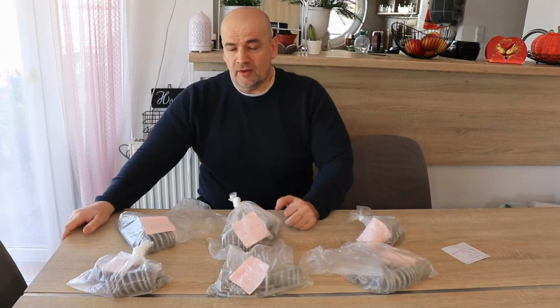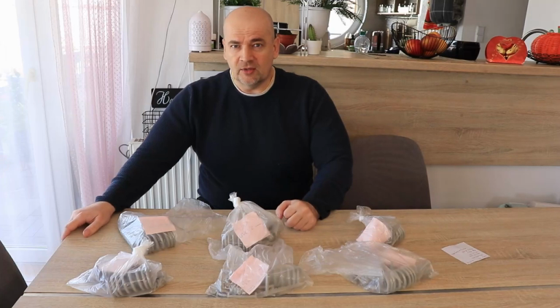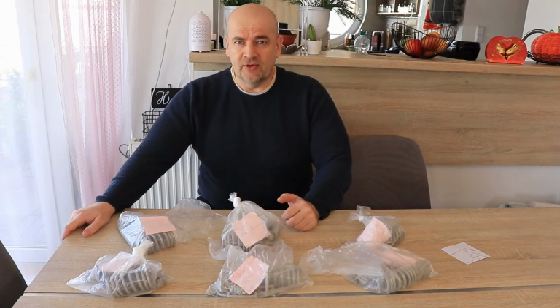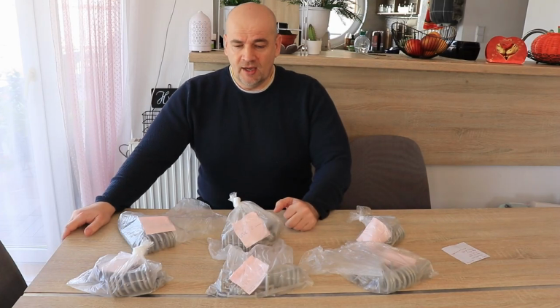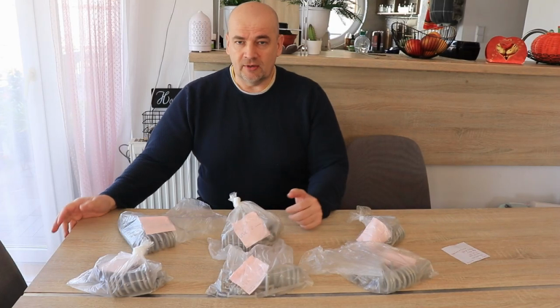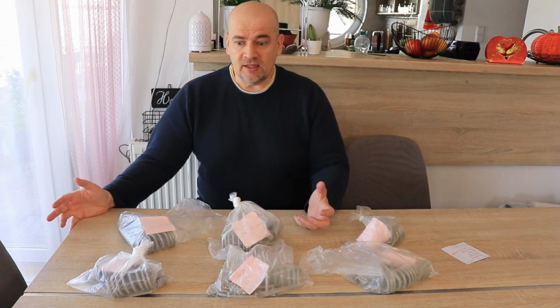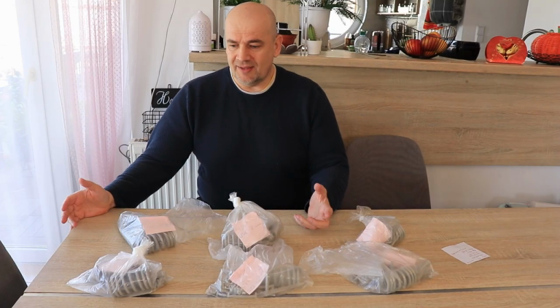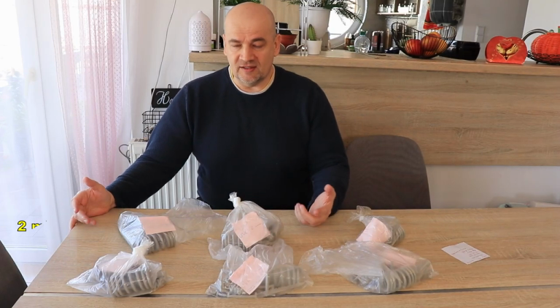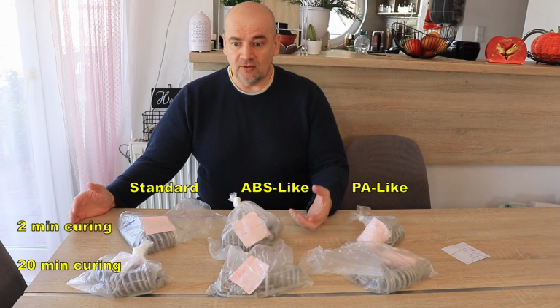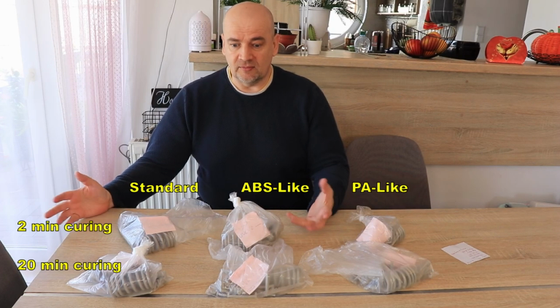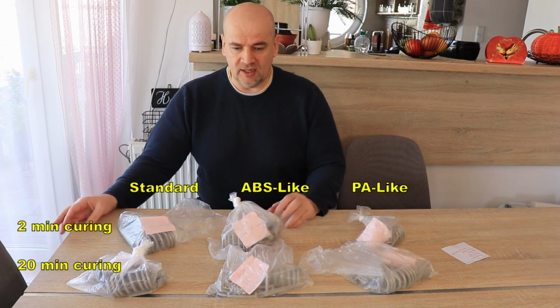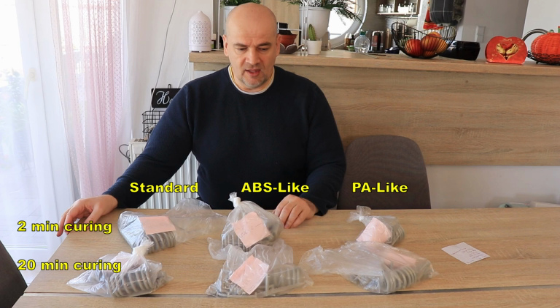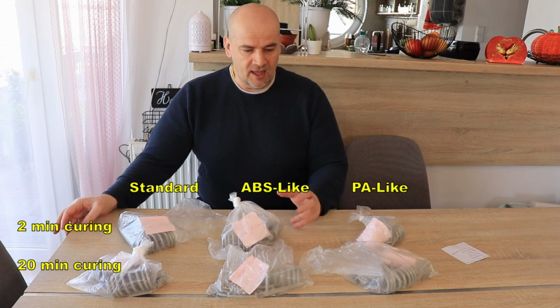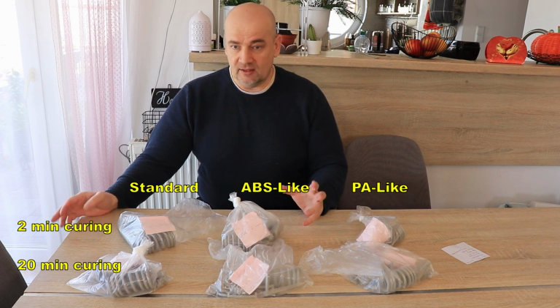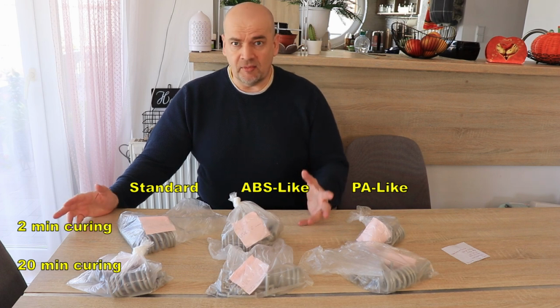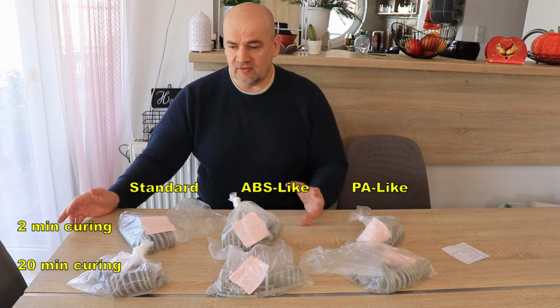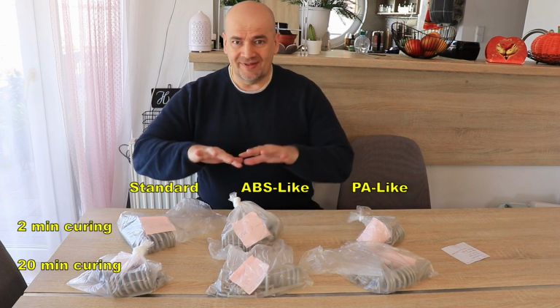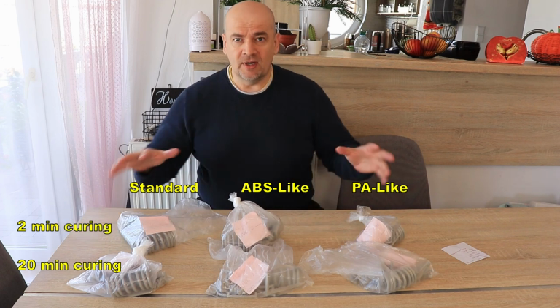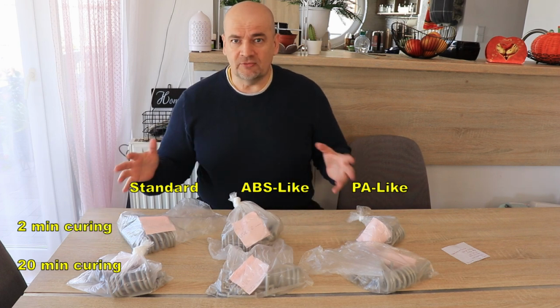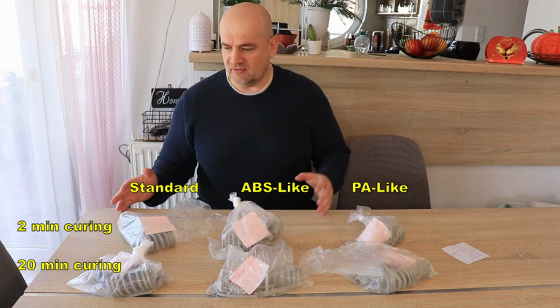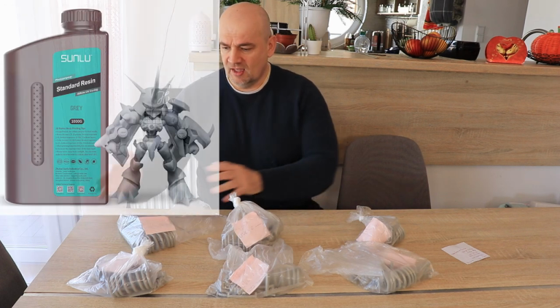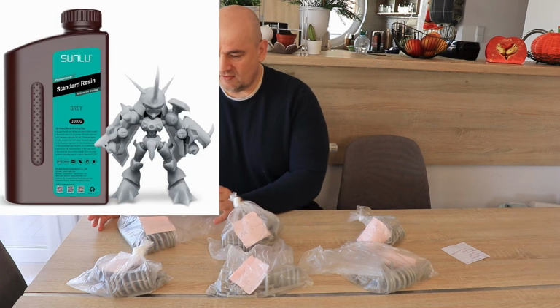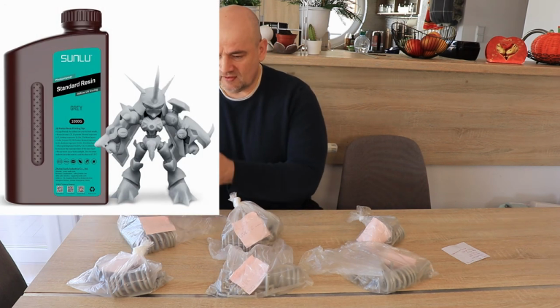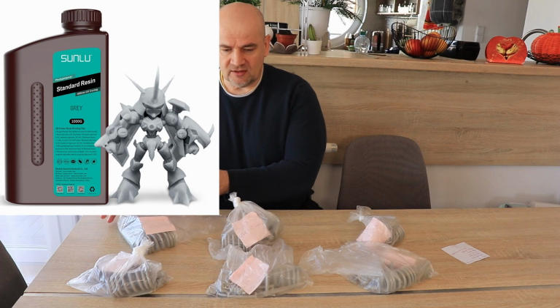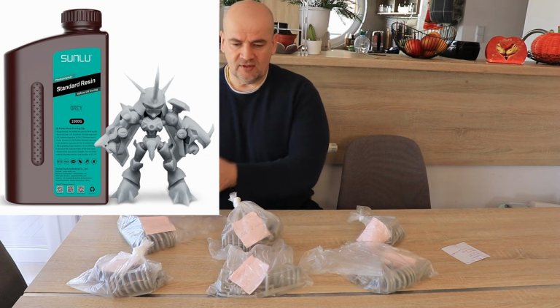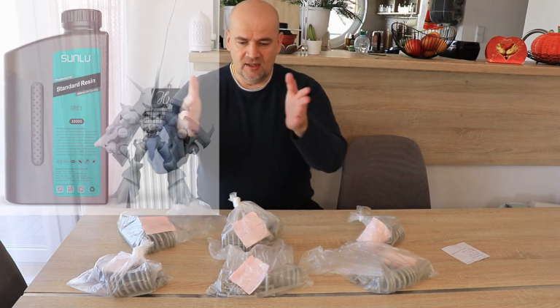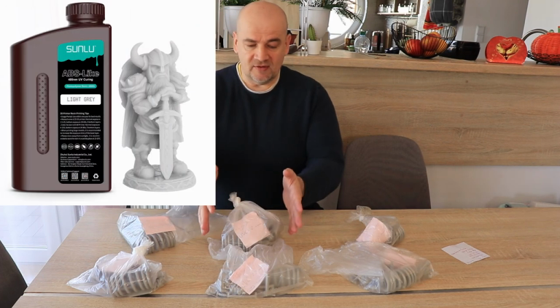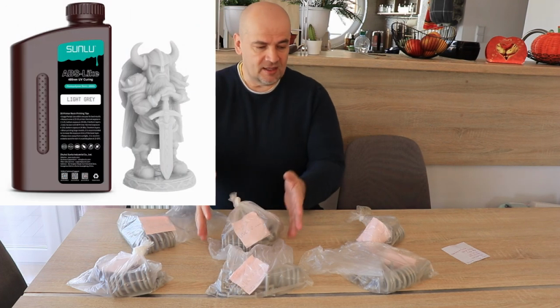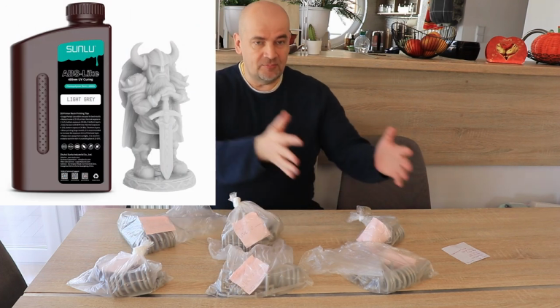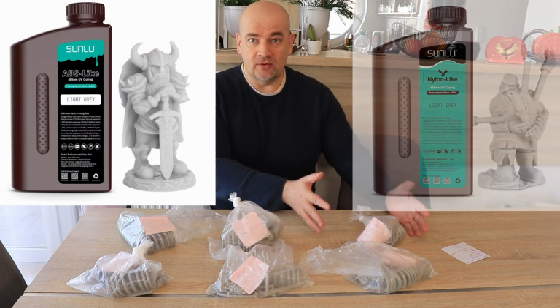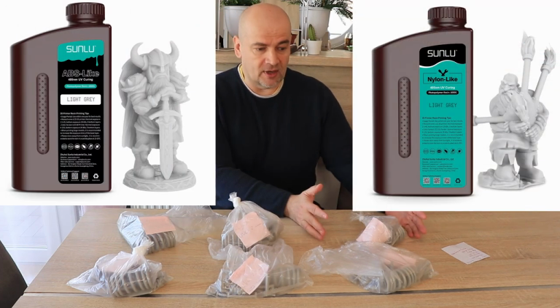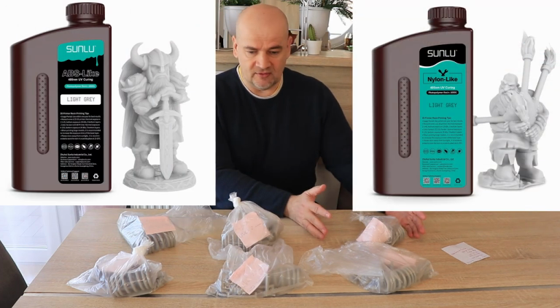Hello, welcome back to my Tech Farm. I'm Igor and in this video I'm testing some low resin materials, and it will be very interesting because they are completely different resins. This is the sandal resin, ABS-like and PA or nylon-like resin.